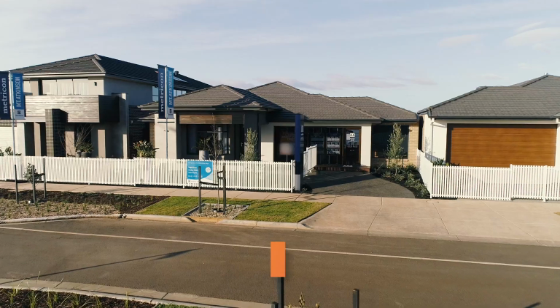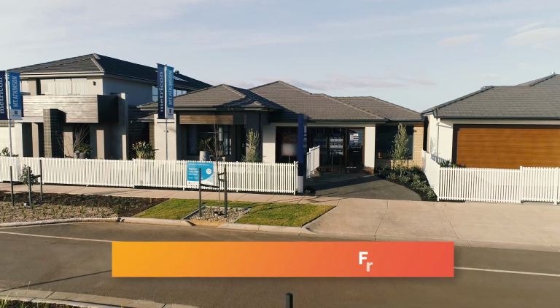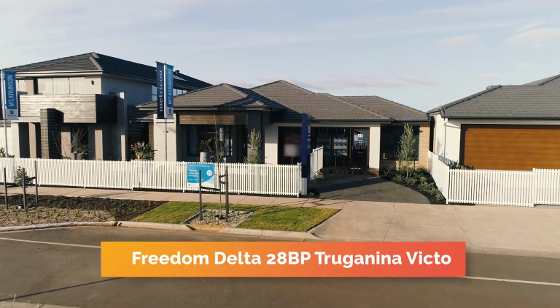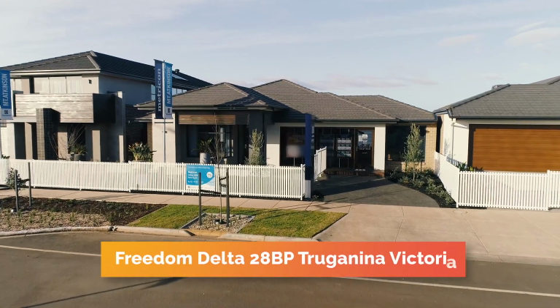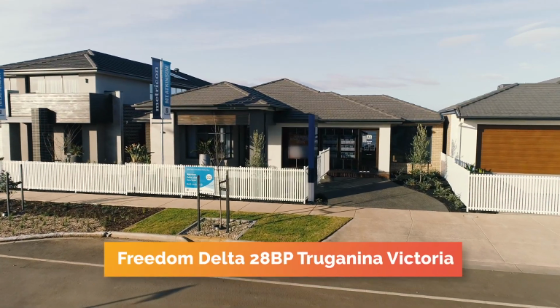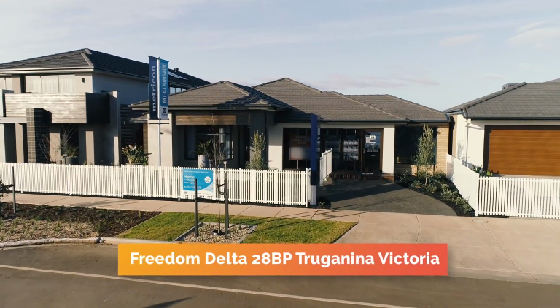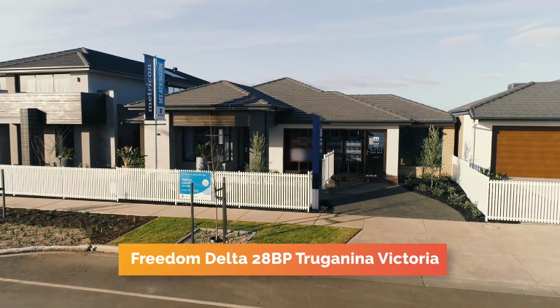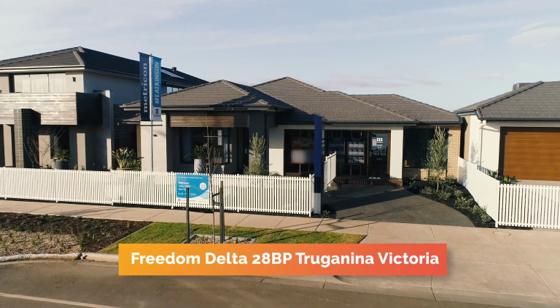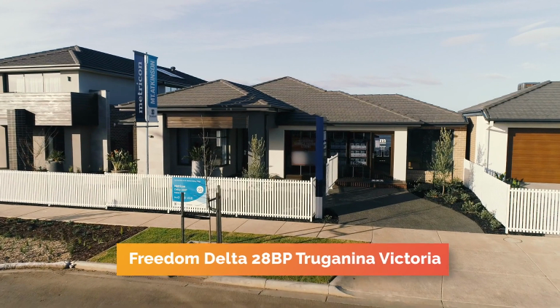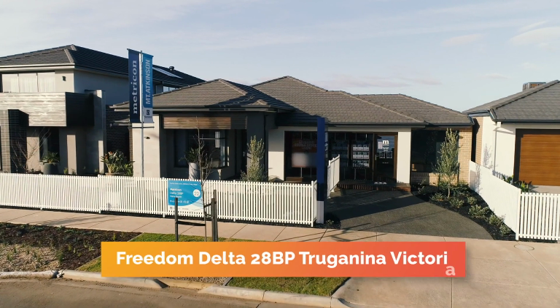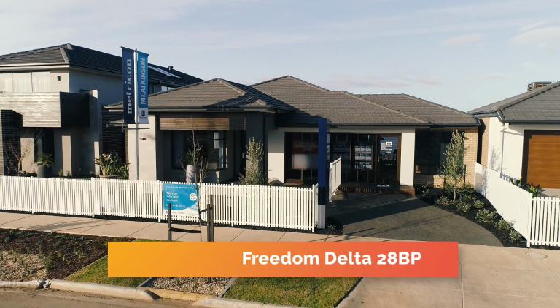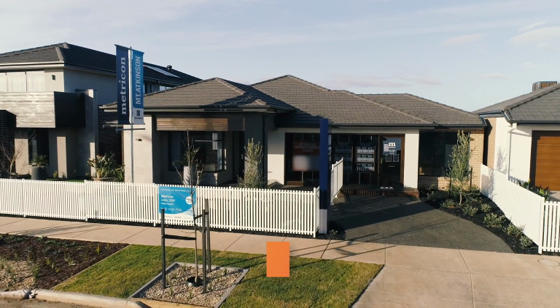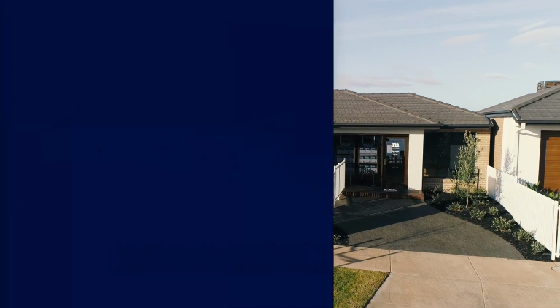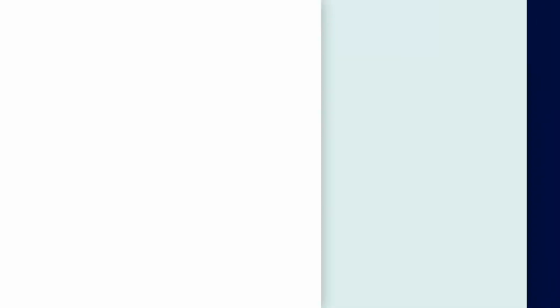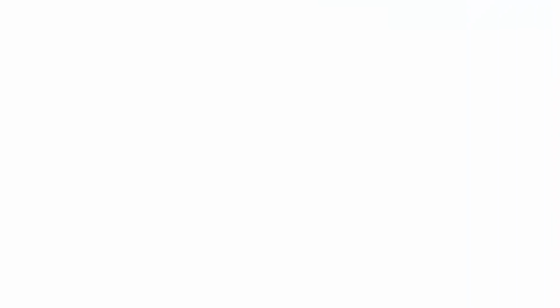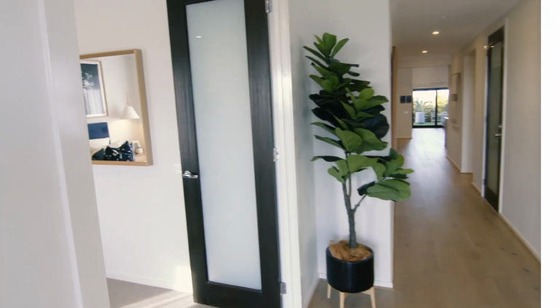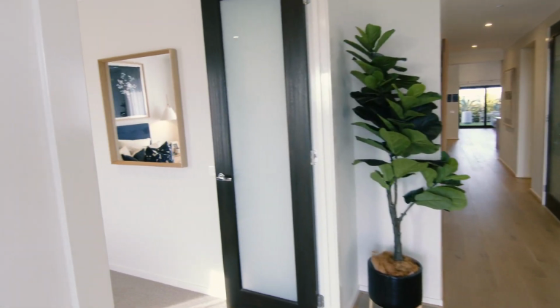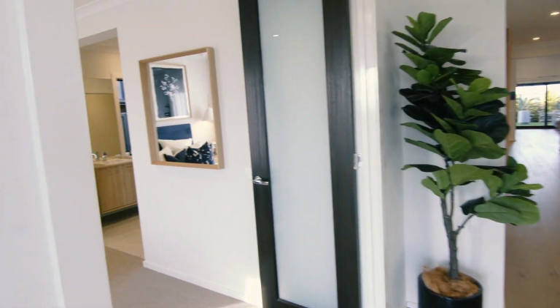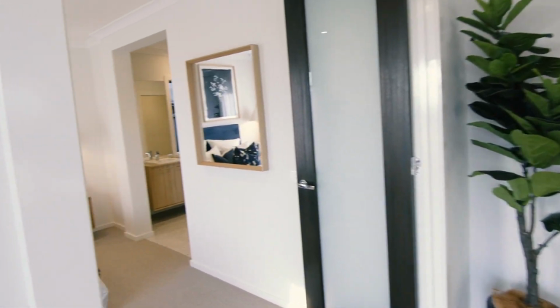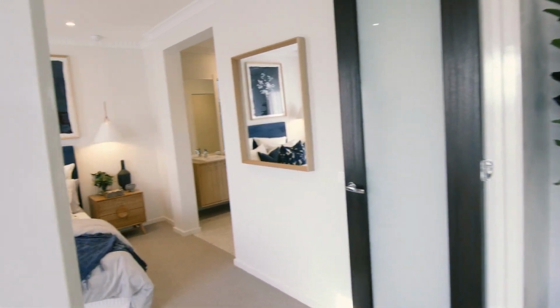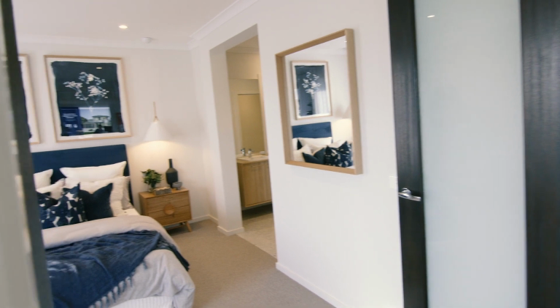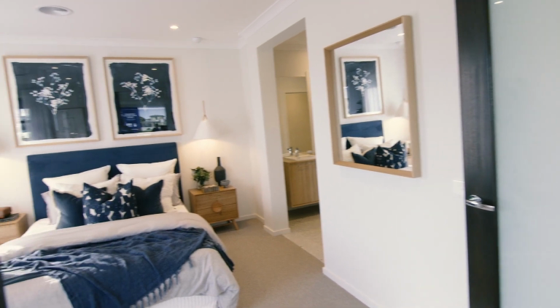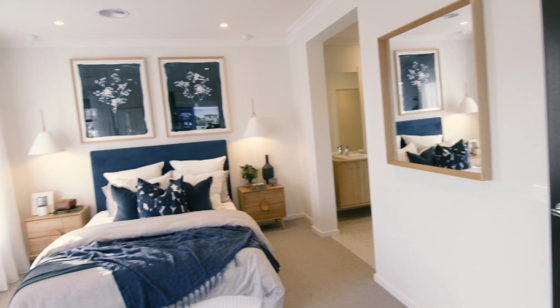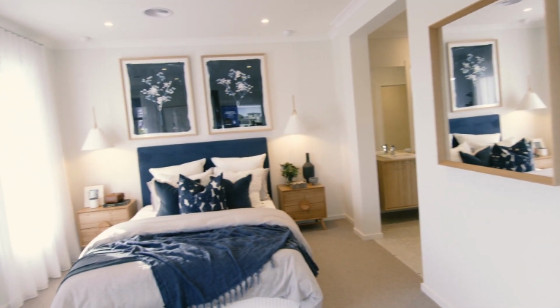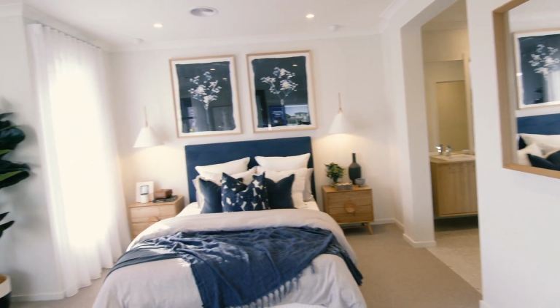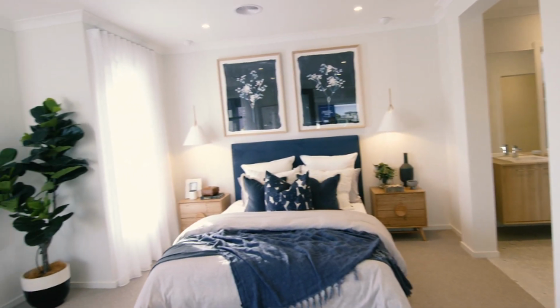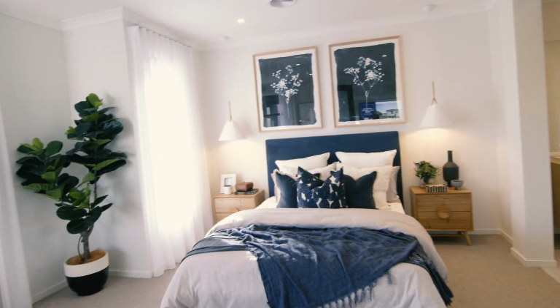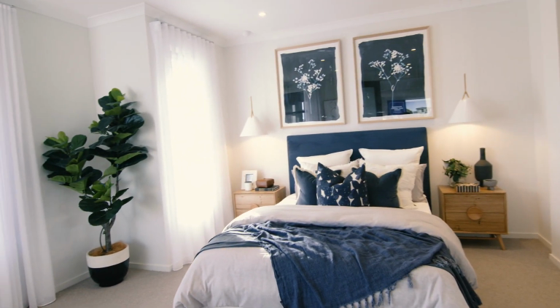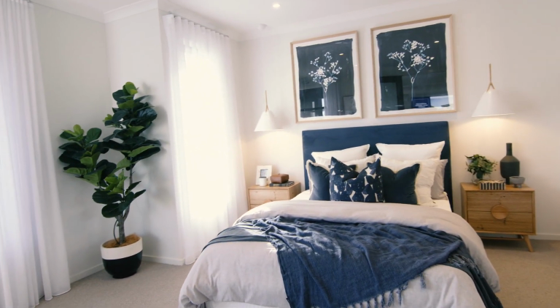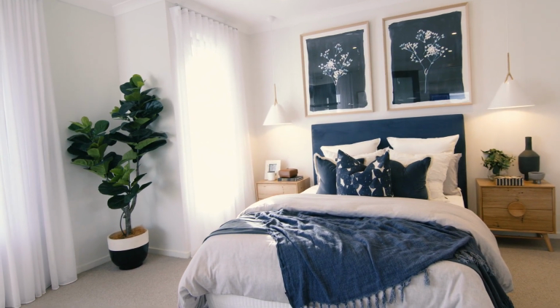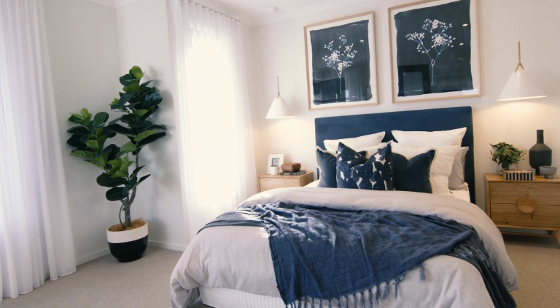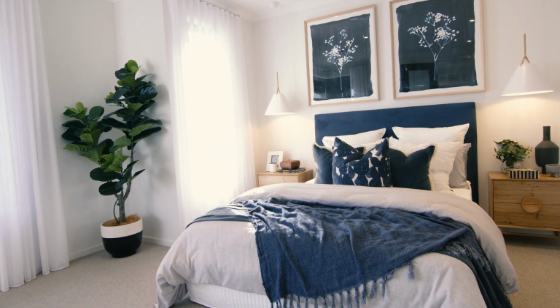Today we're at the Delta 28BP in Truganina, Victoria. Let's head inside. As you enter through the portico, the first room you'll find behind a set of double doors is the master suite.